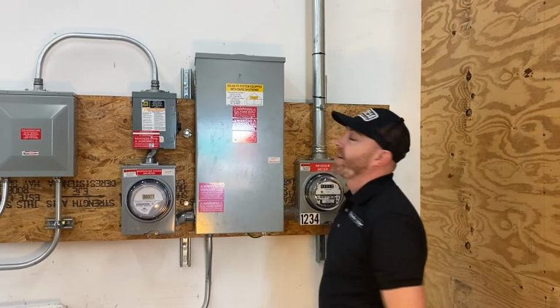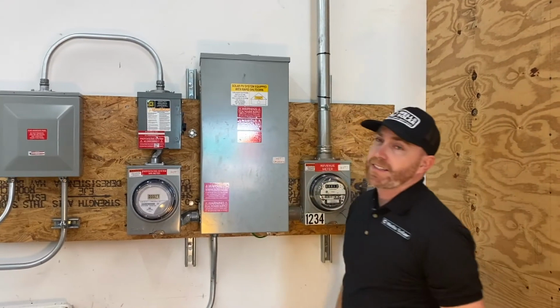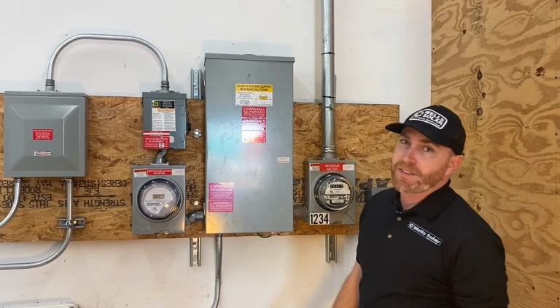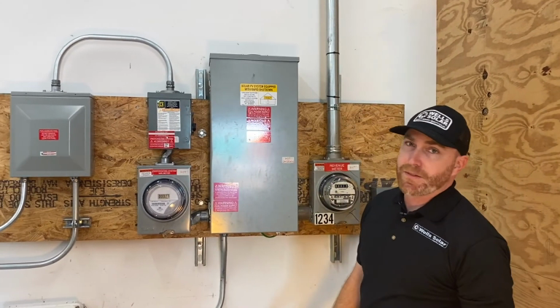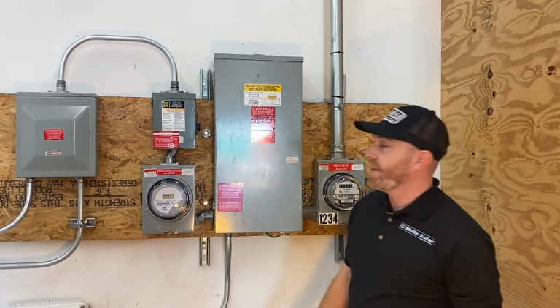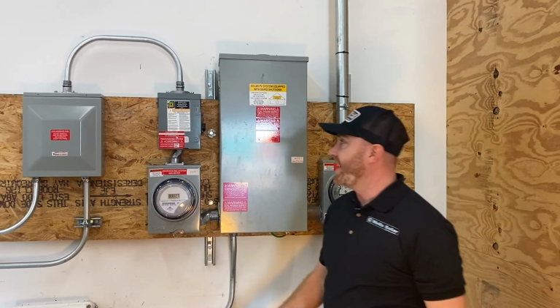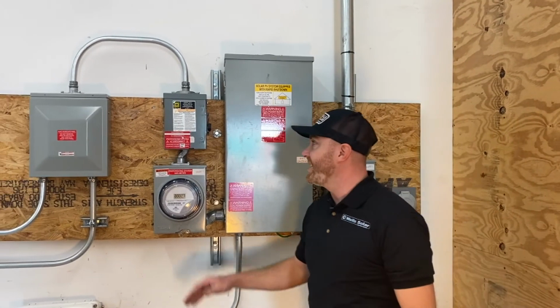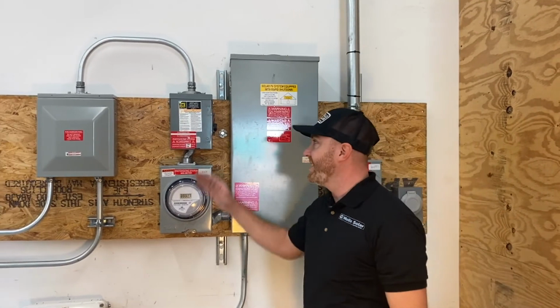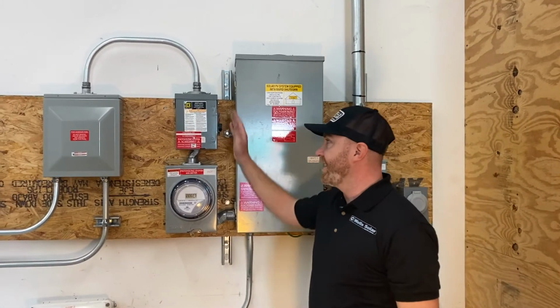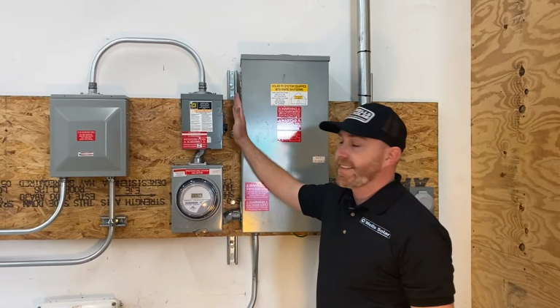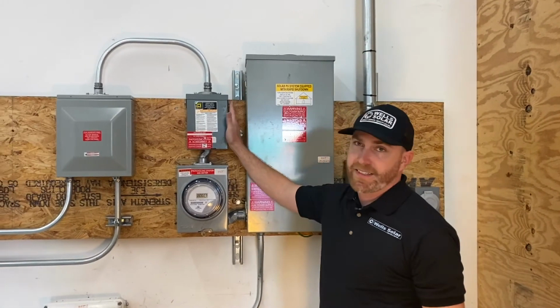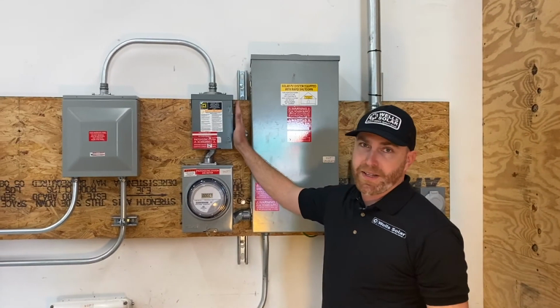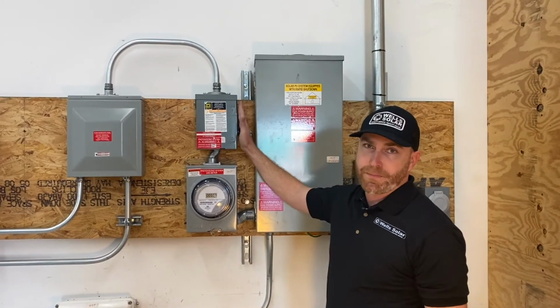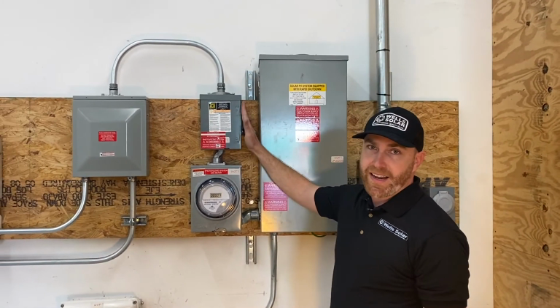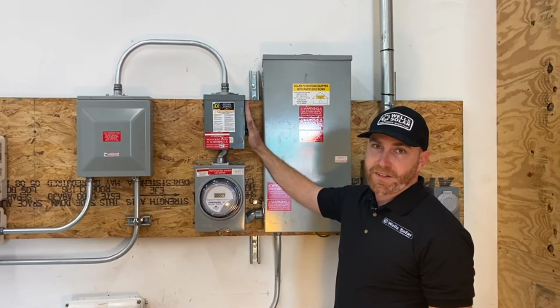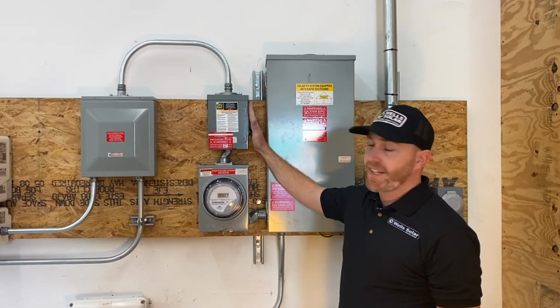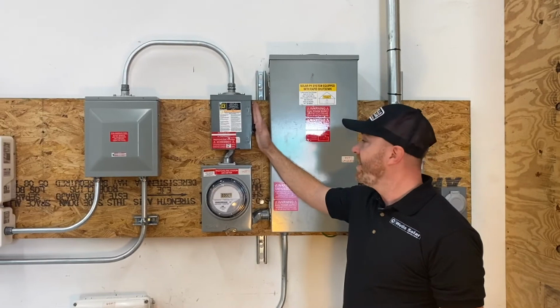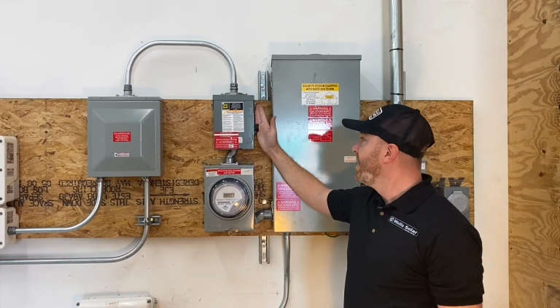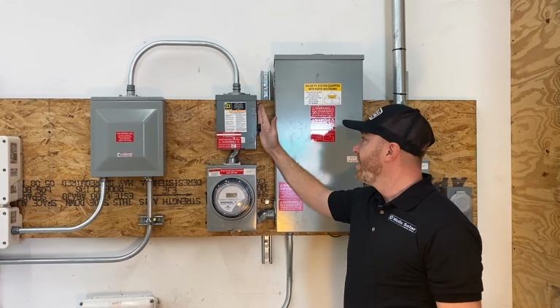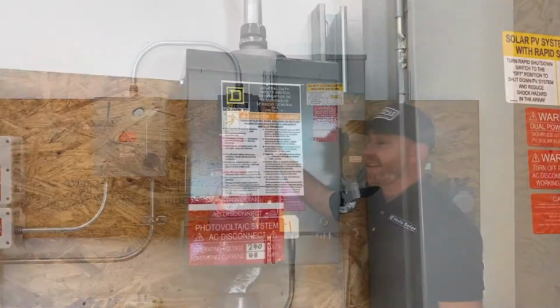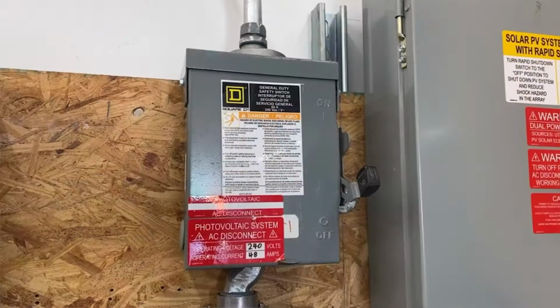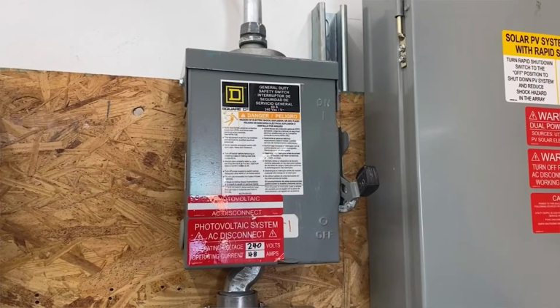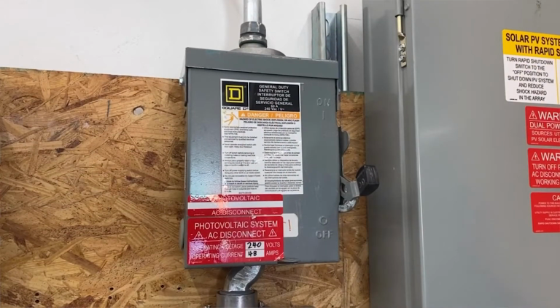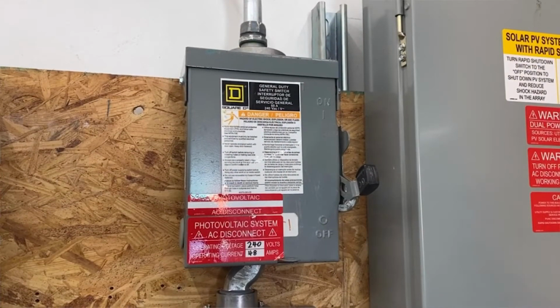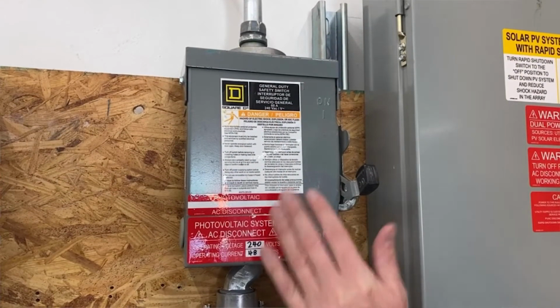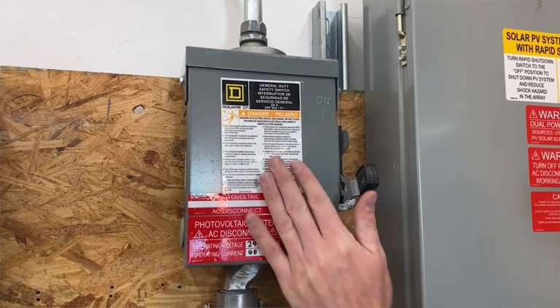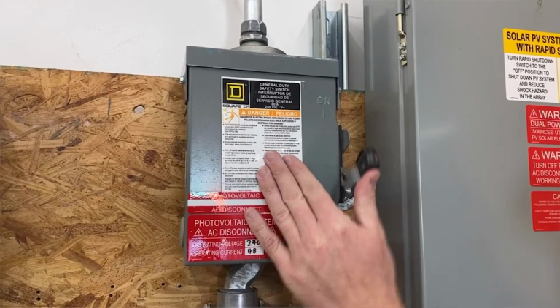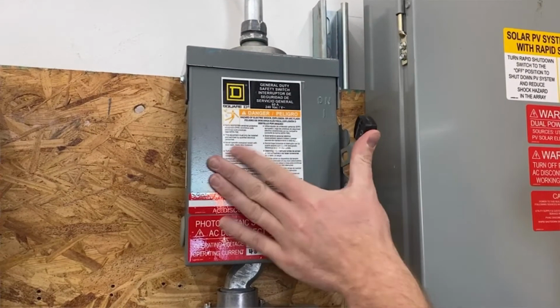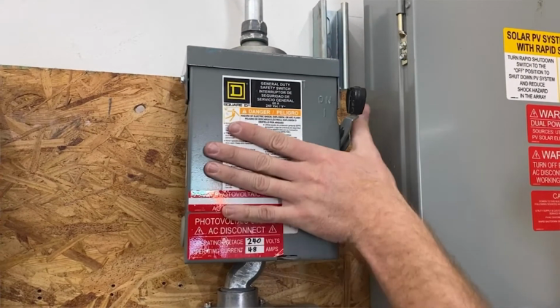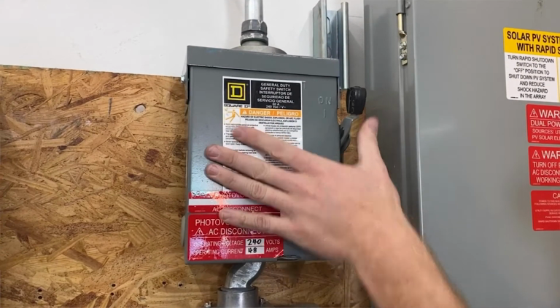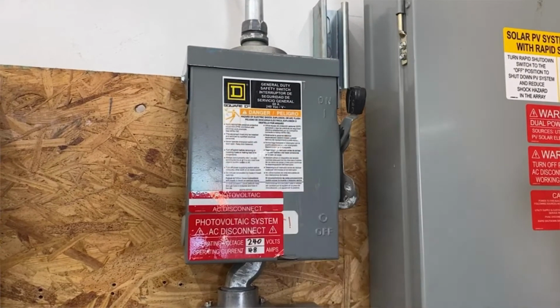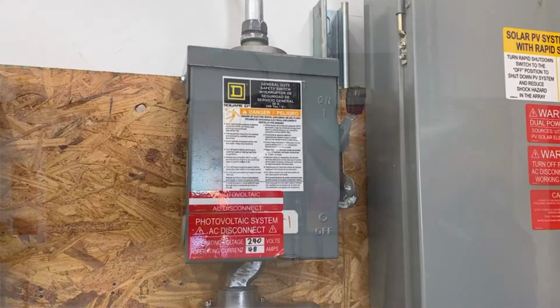The next step is you're going to want to go to the AC disconnect. It's got a big handle on the side. Just like a light switch, down is off. We're going to turn it up to the on position.